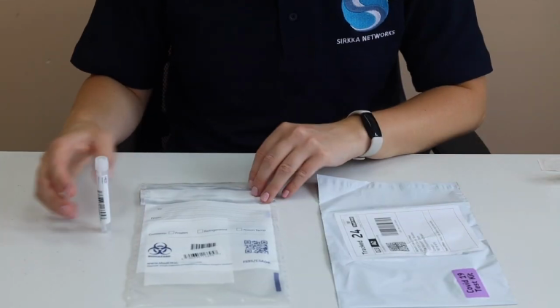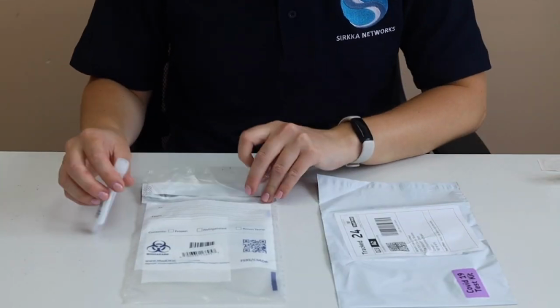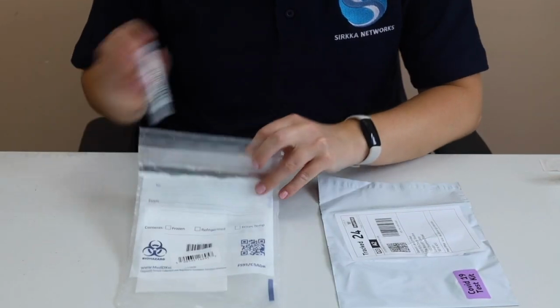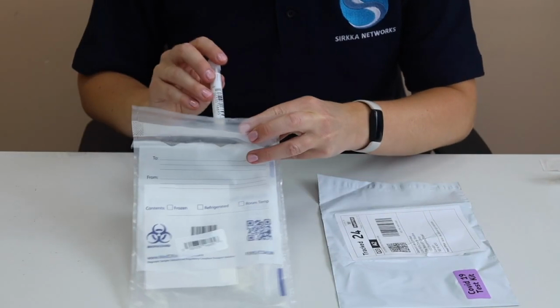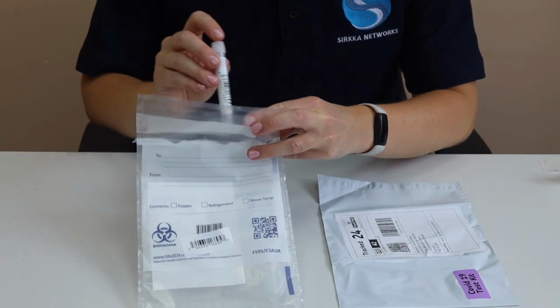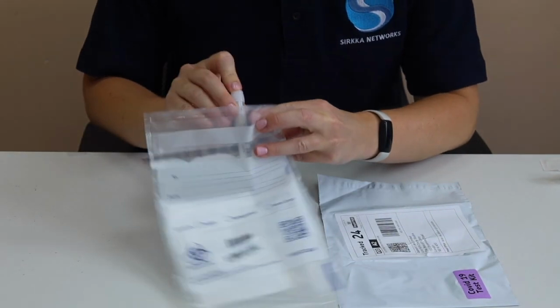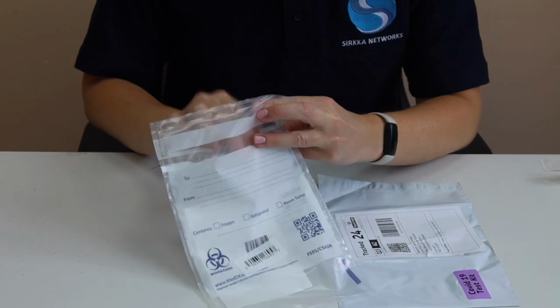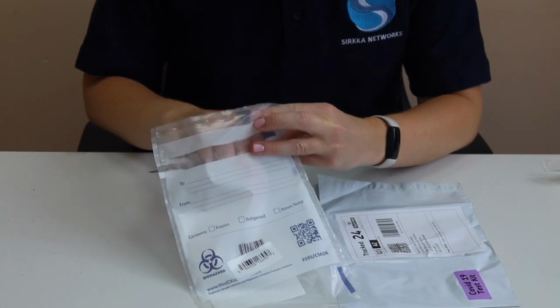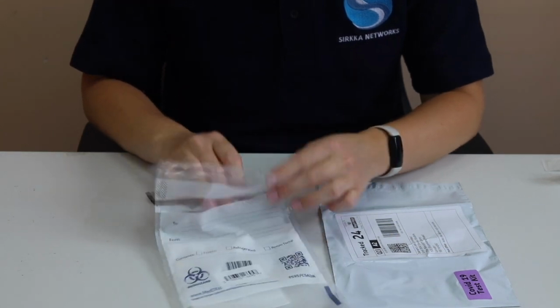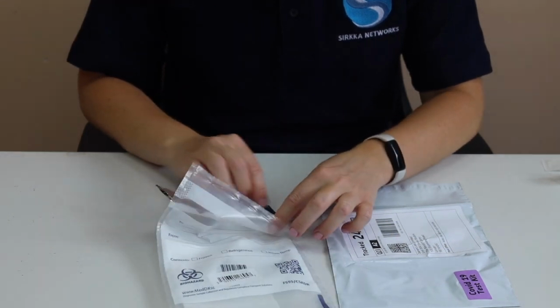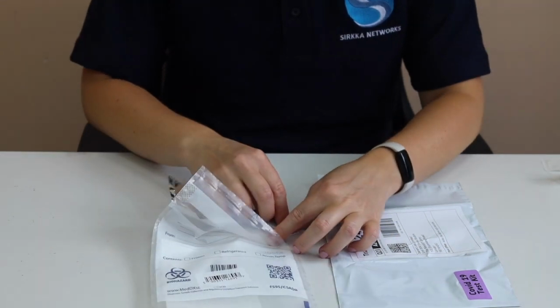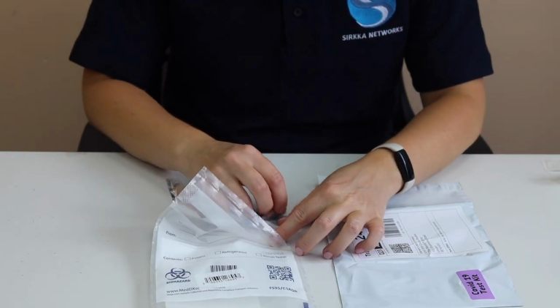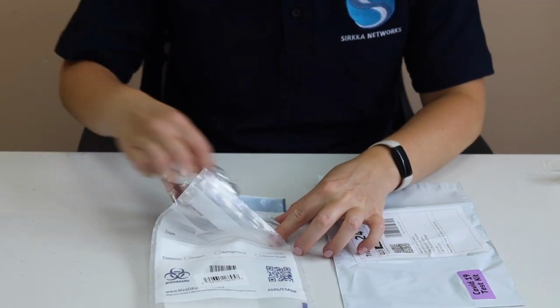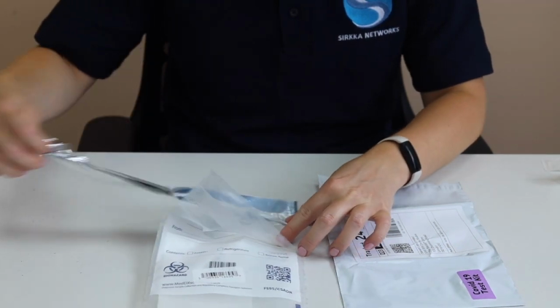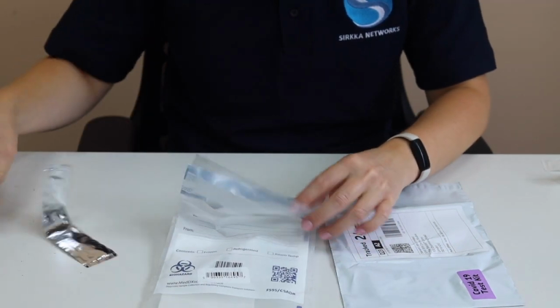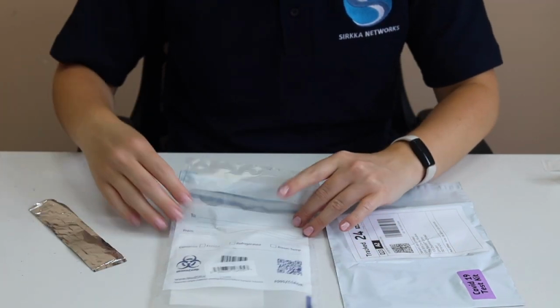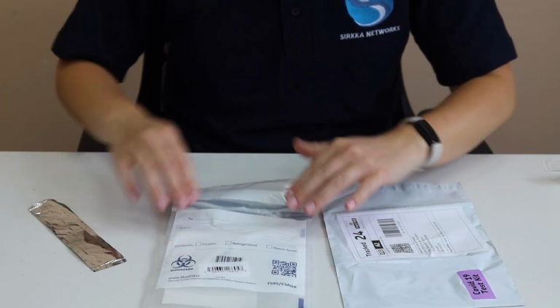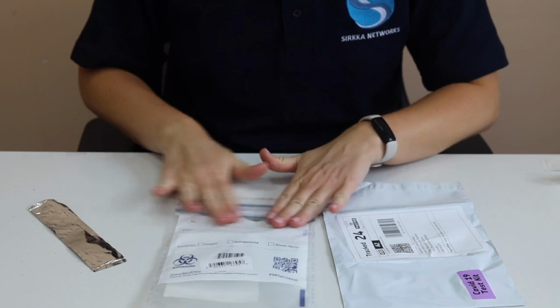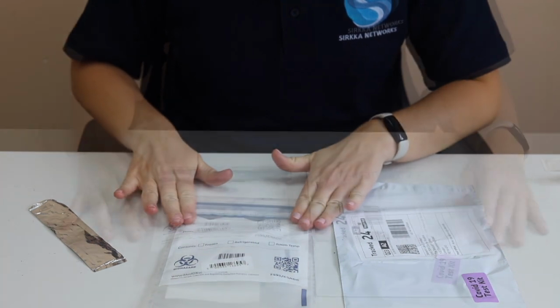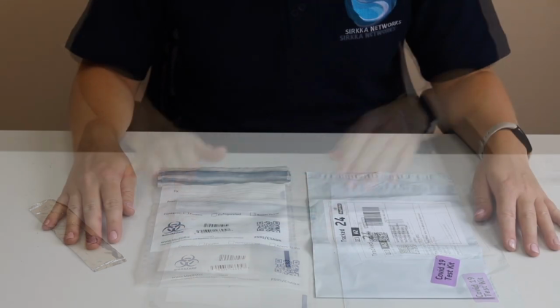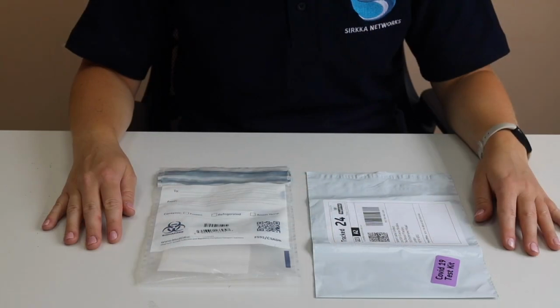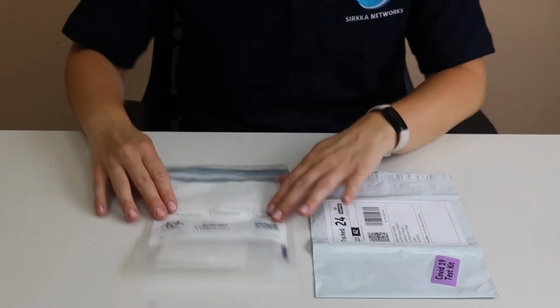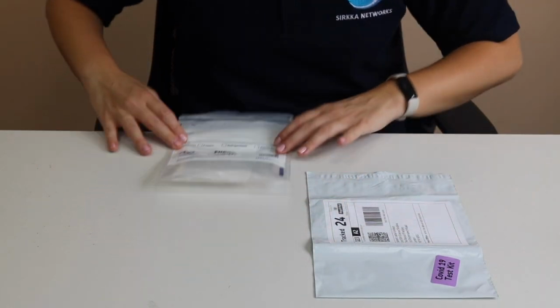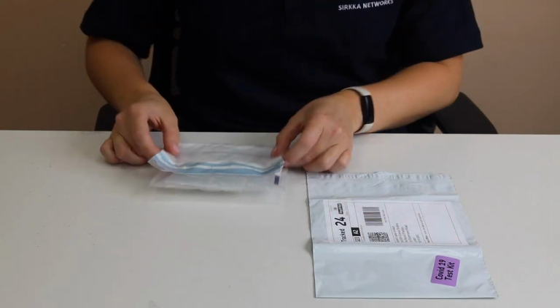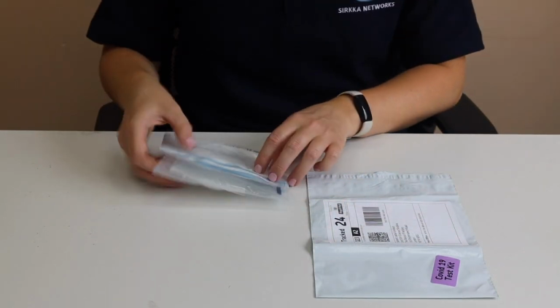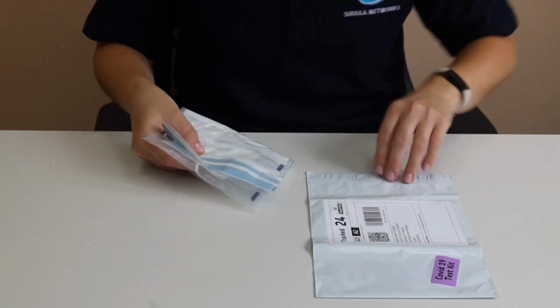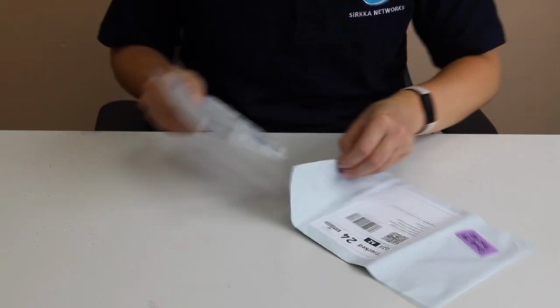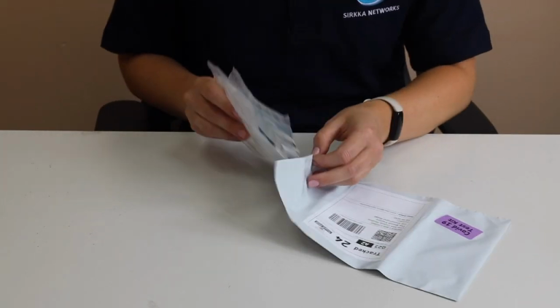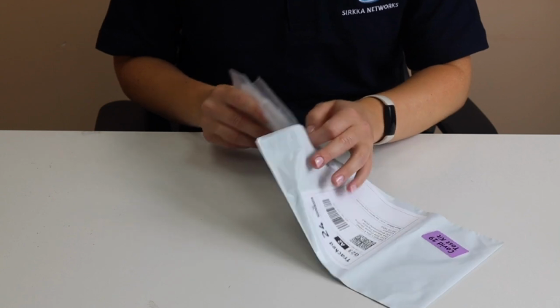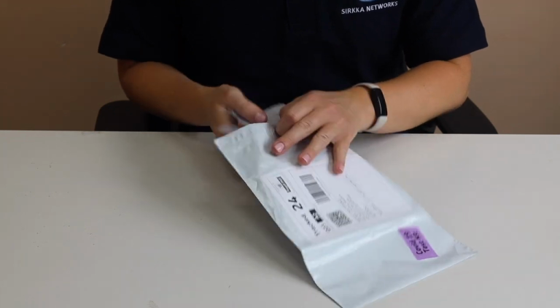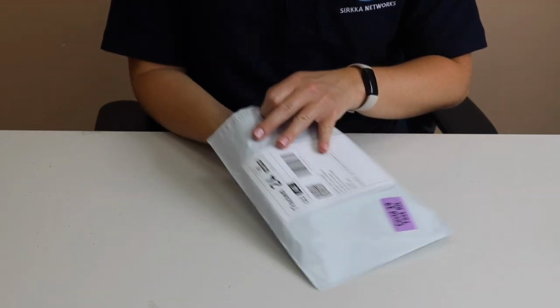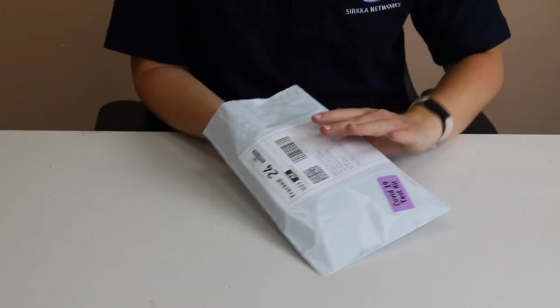Place the tube into the specimen bag your test came in and seal it. Then place the specimen bag into the Track 24 return envelope and seal it.